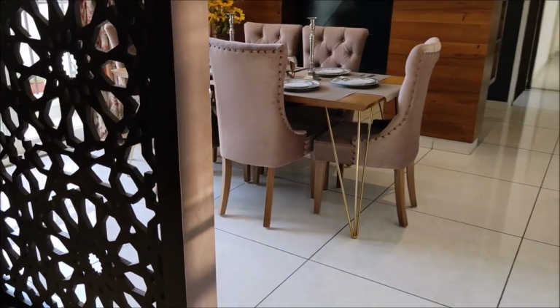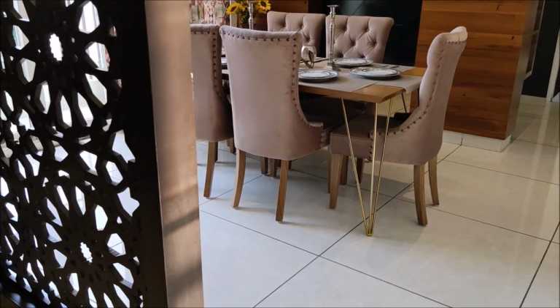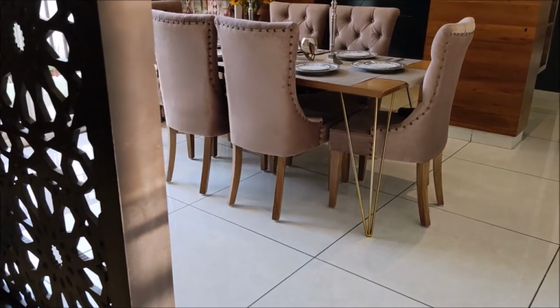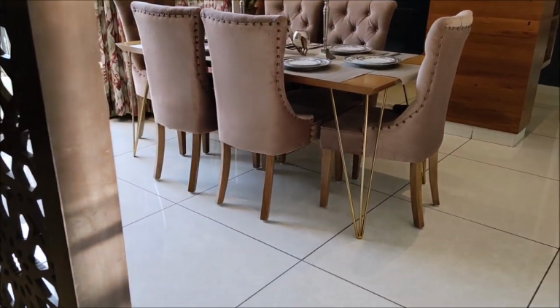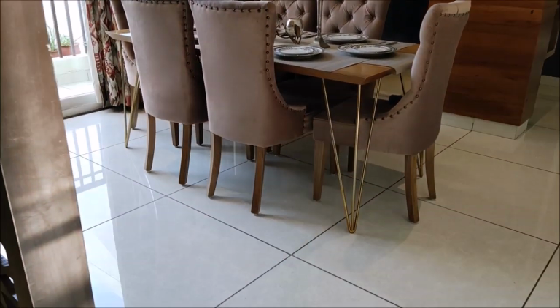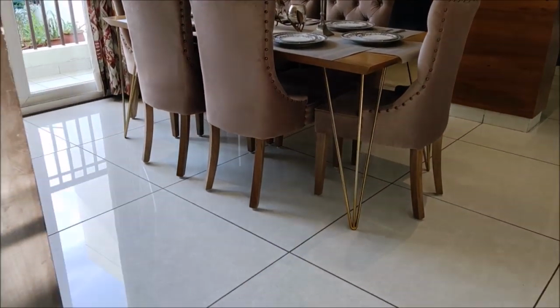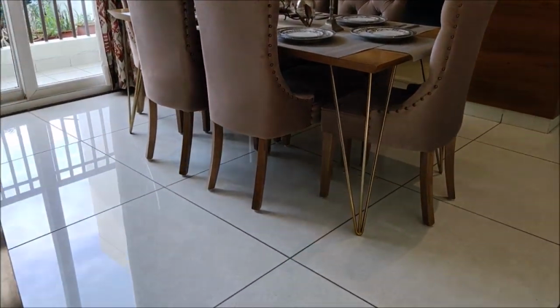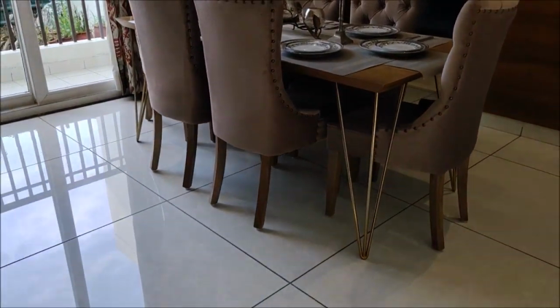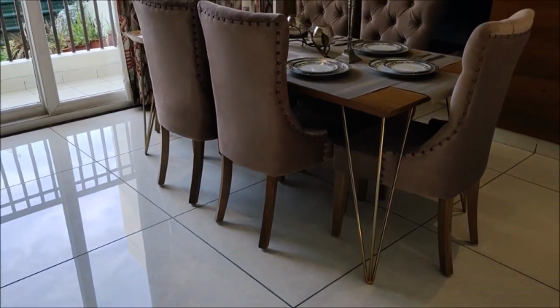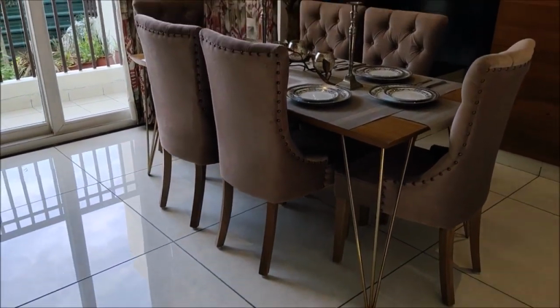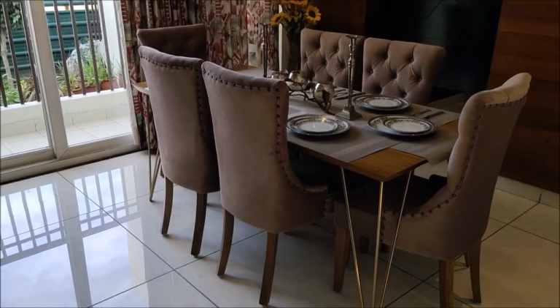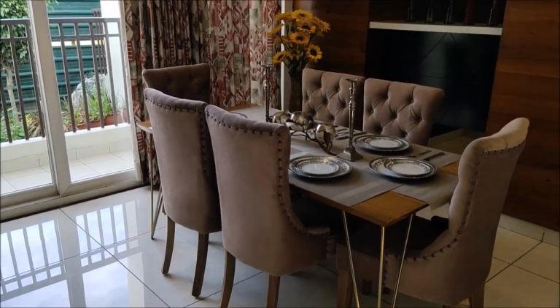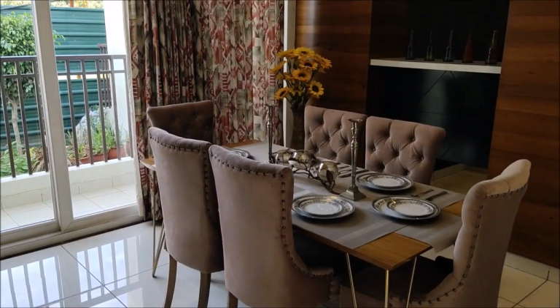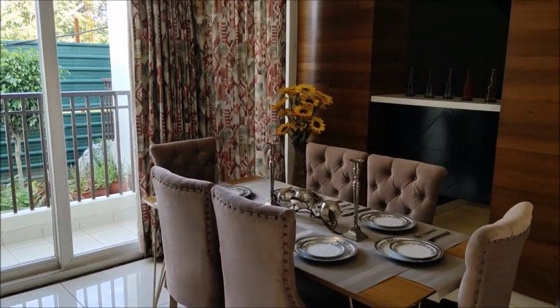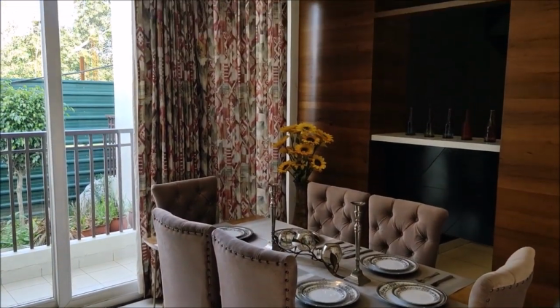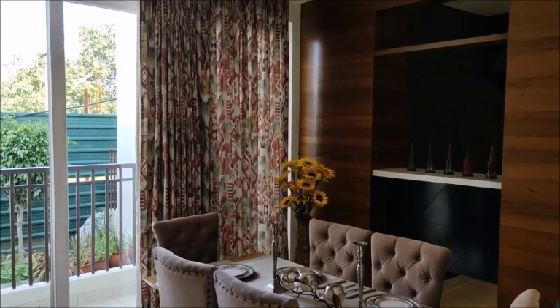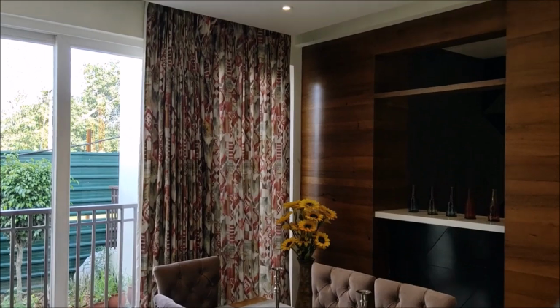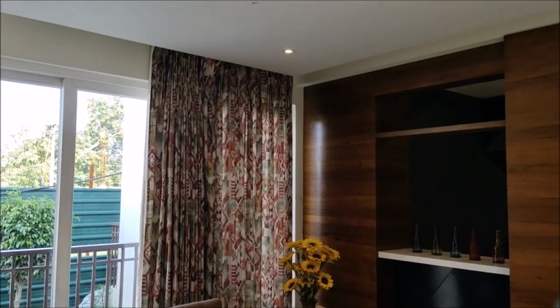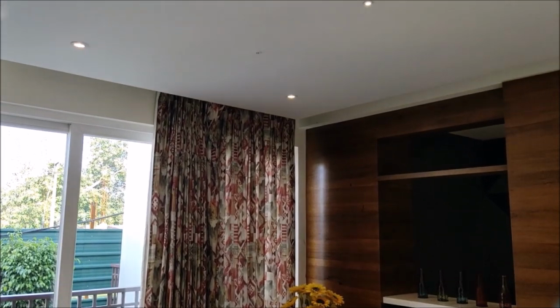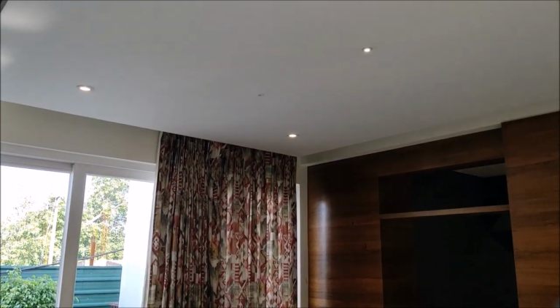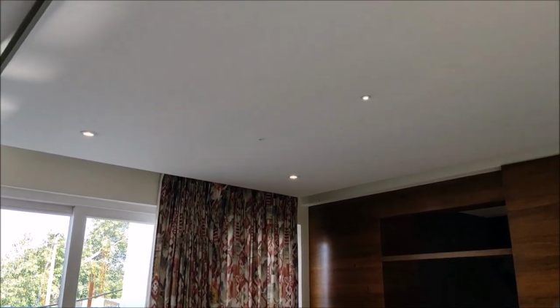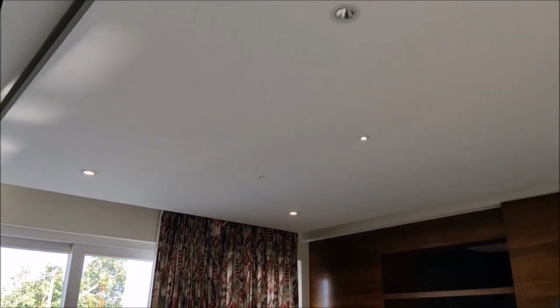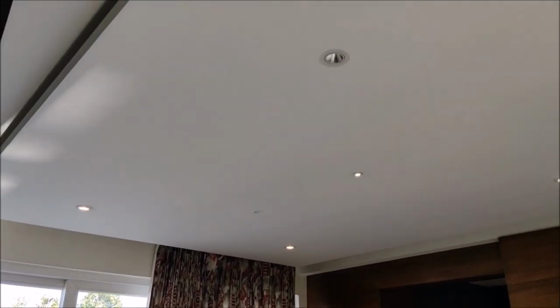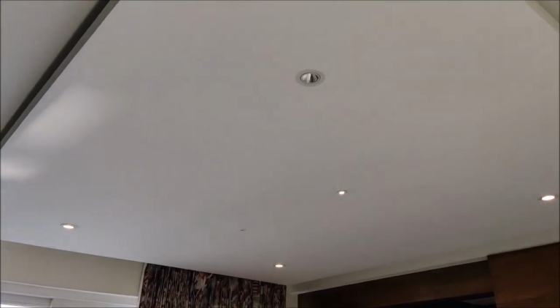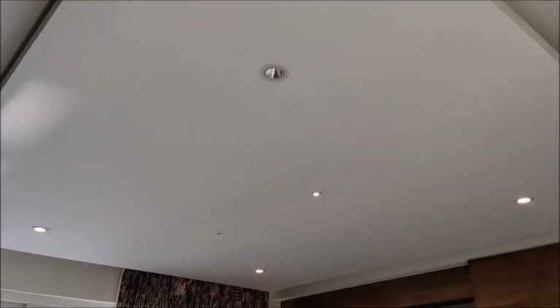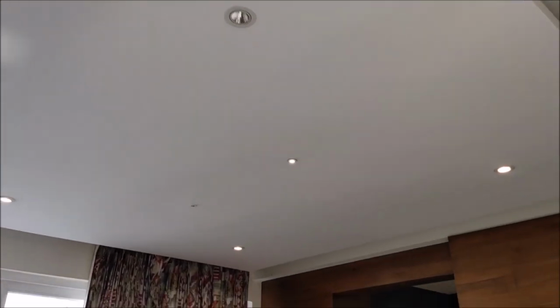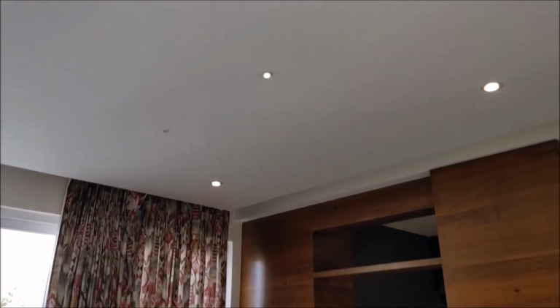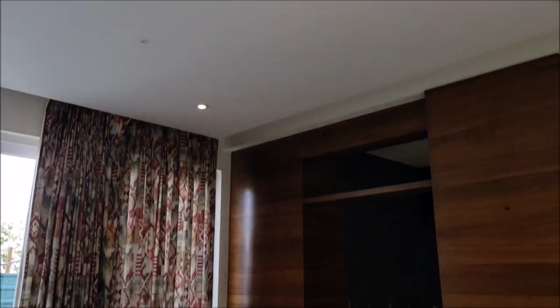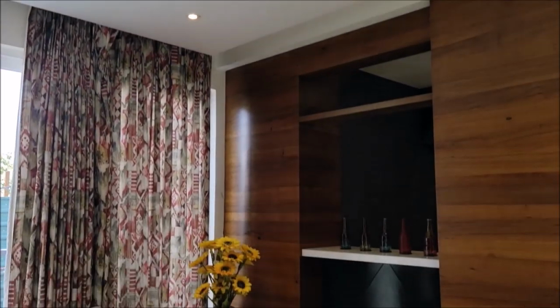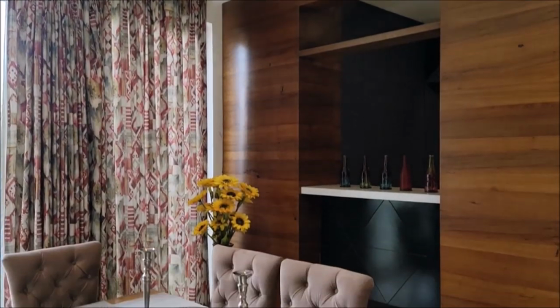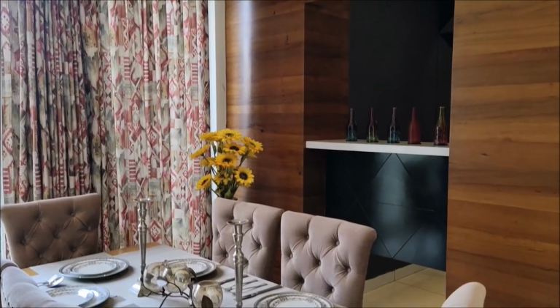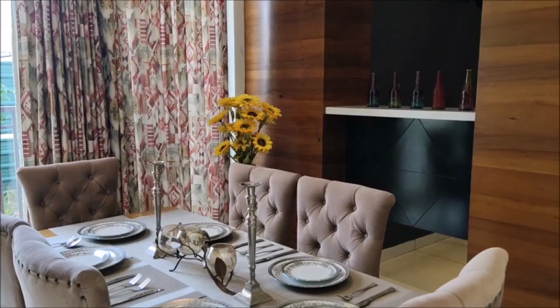This is your dining room. Size is 11x13. Here we are providing a decorative hall ceiling.